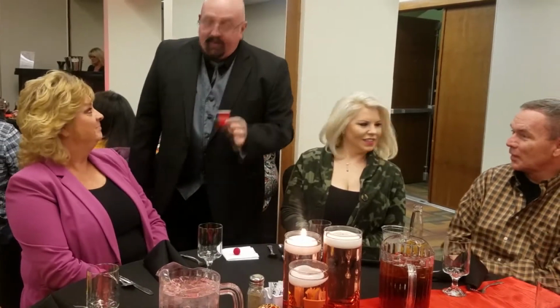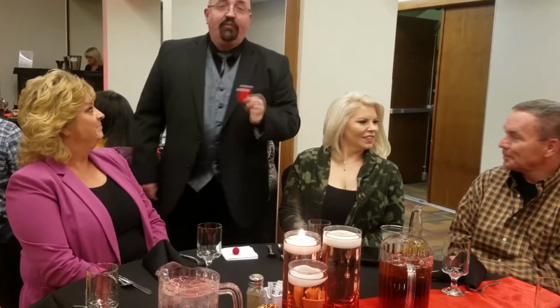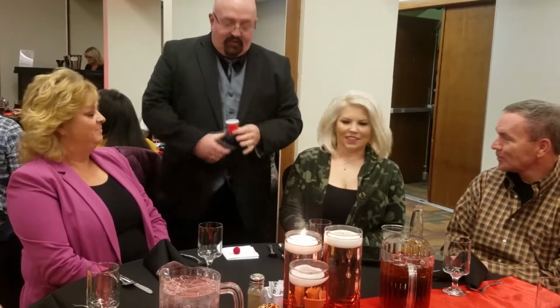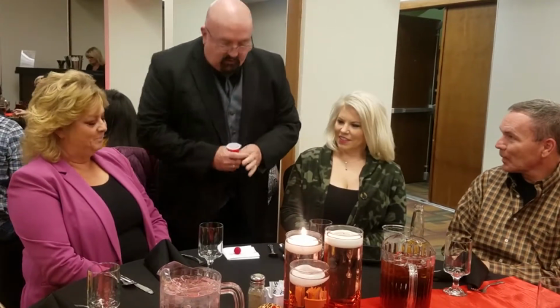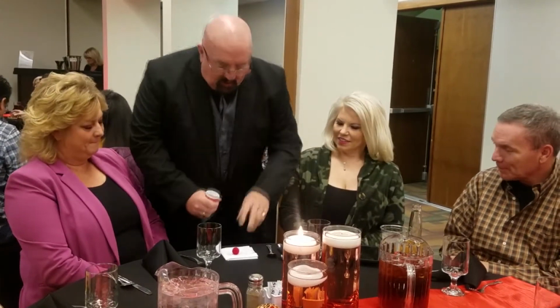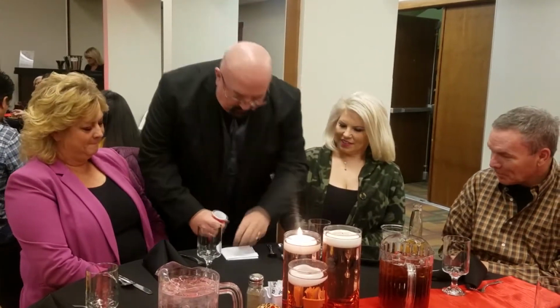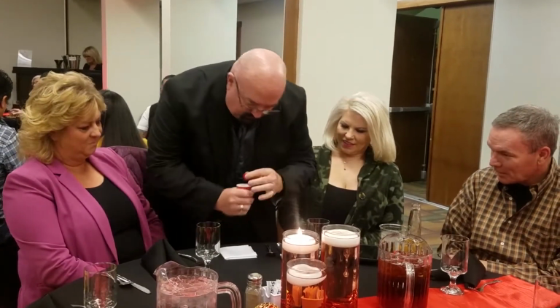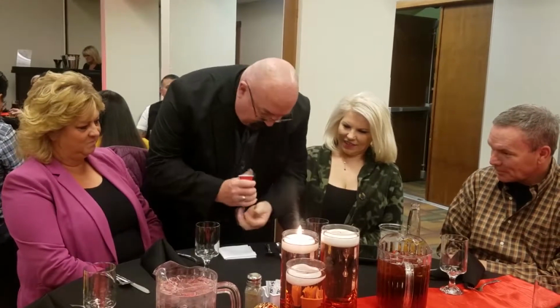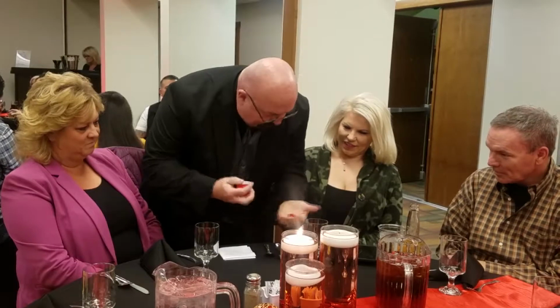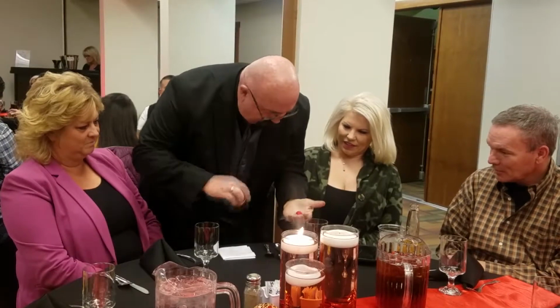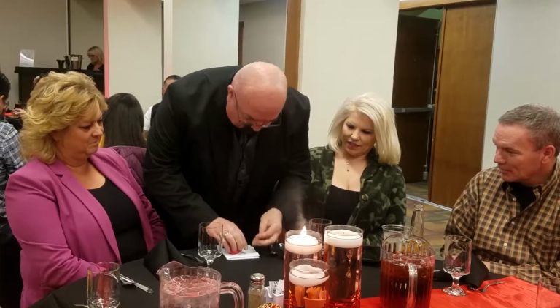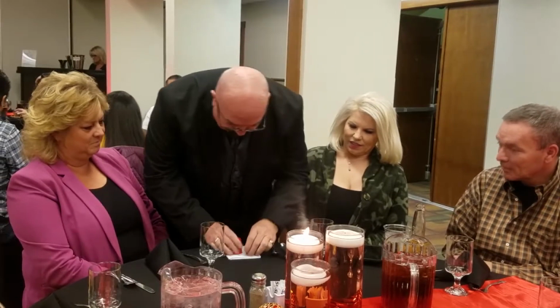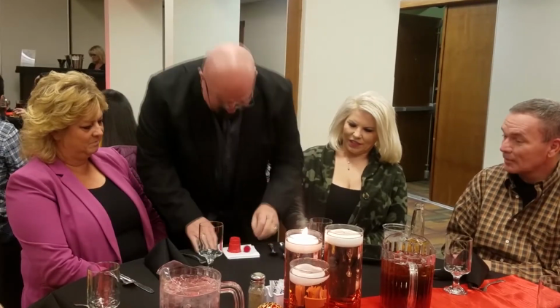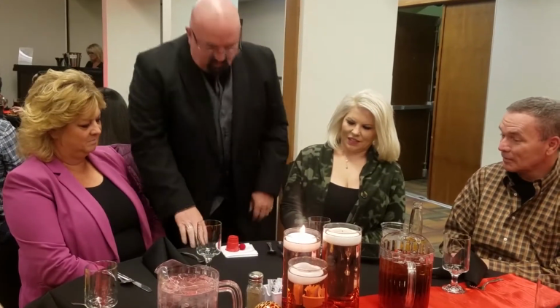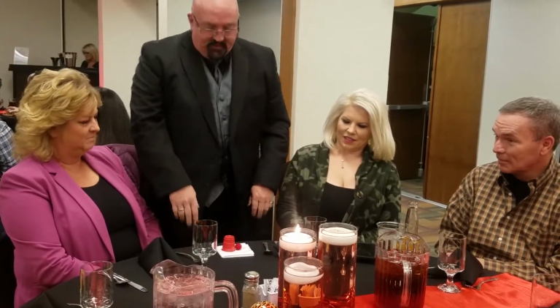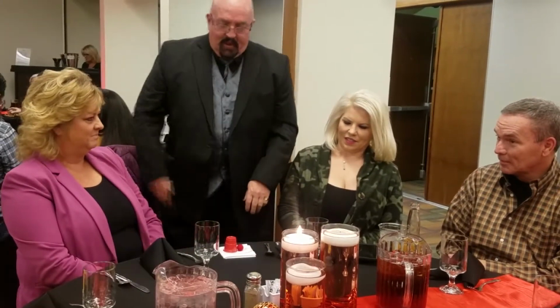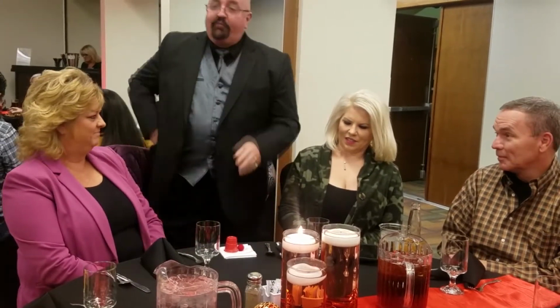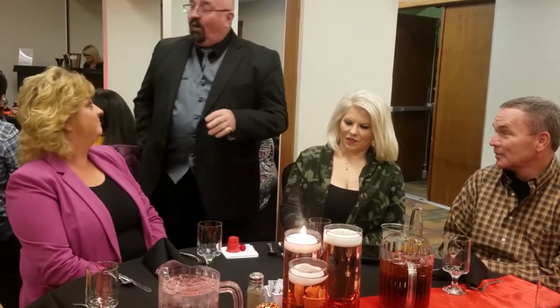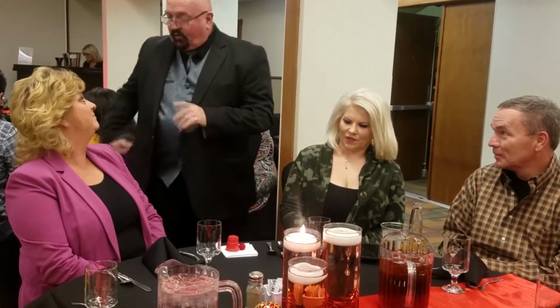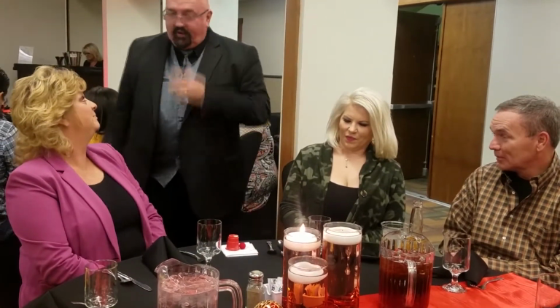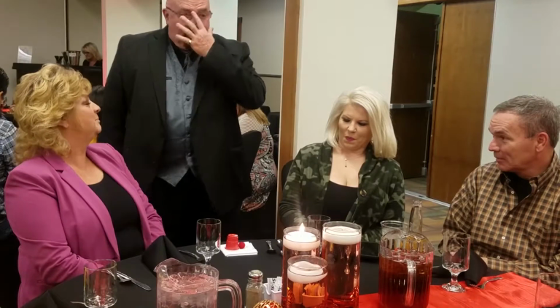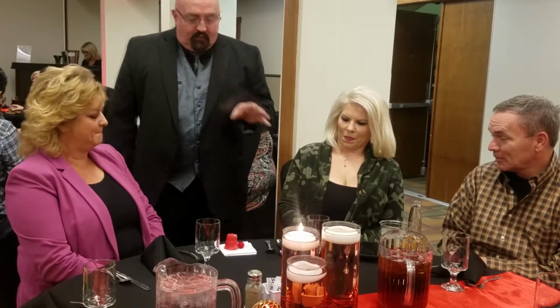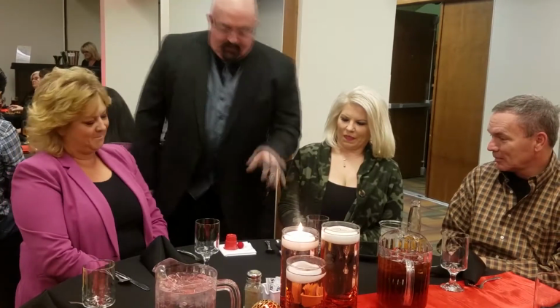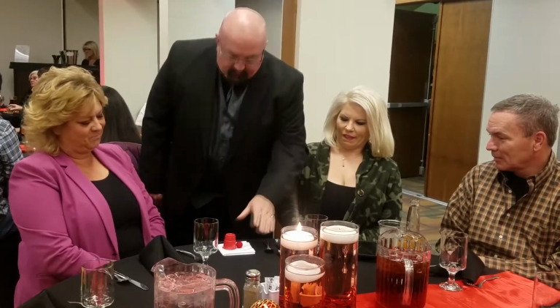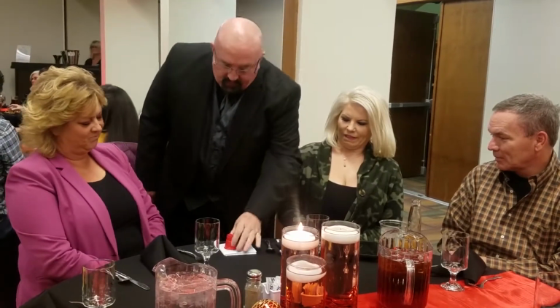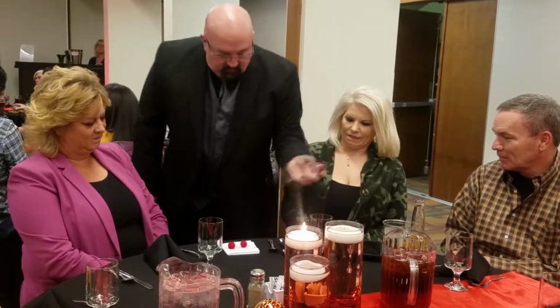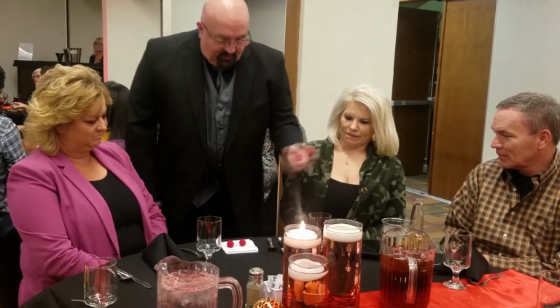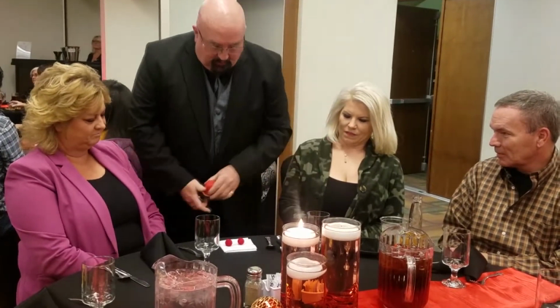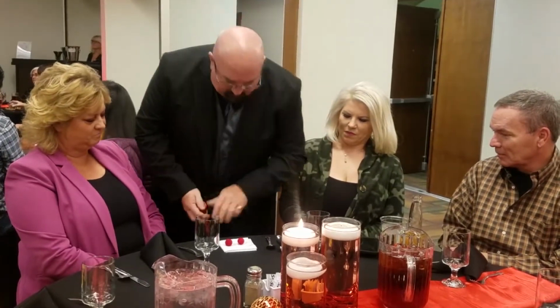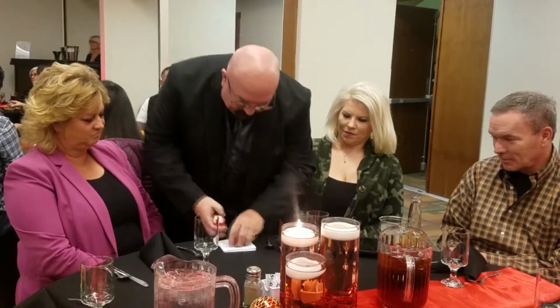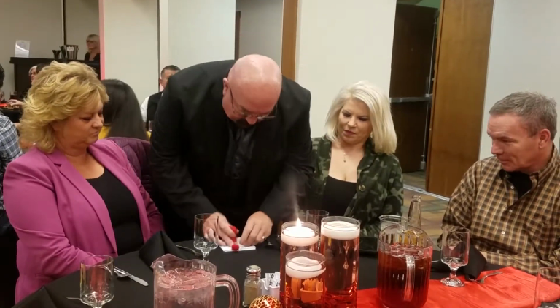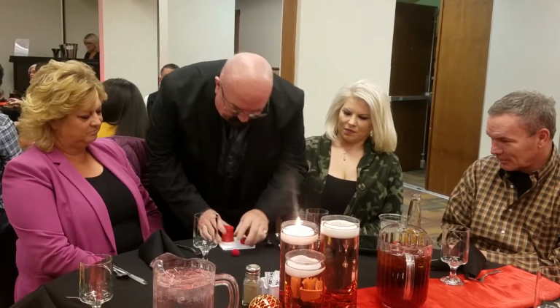The funny thing is, if I take it, it'll actually drop and fall through the cup as if there was a hole in it. Now, if you've been watching closely, you've already figured out that I used an extra ball. I mean, it's not that hard to figure out.